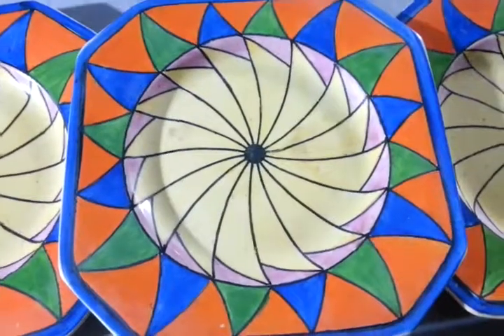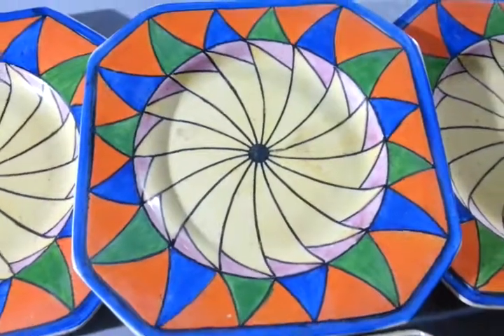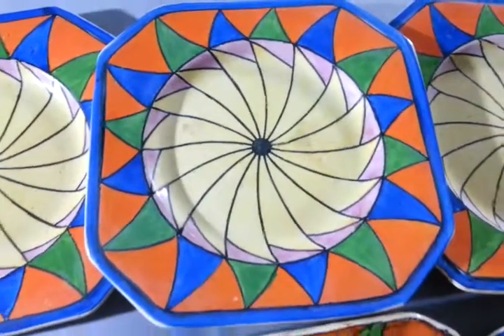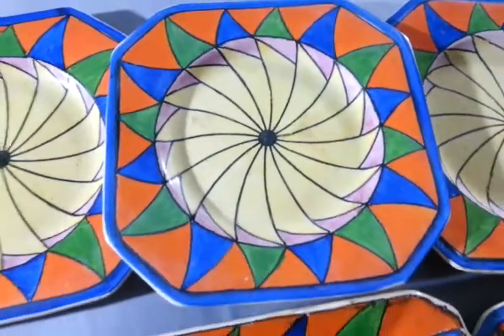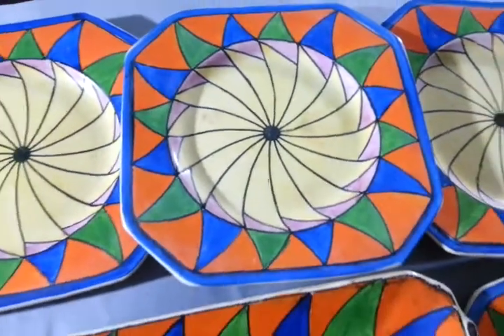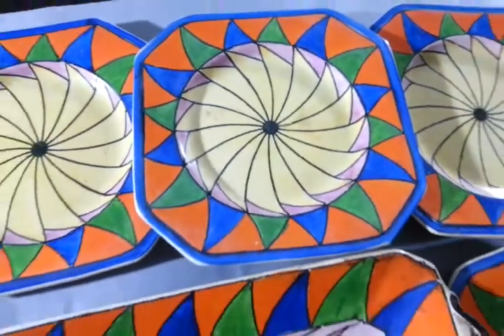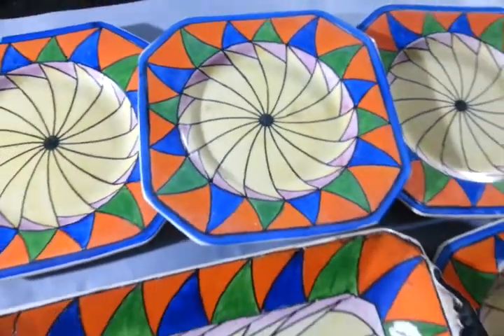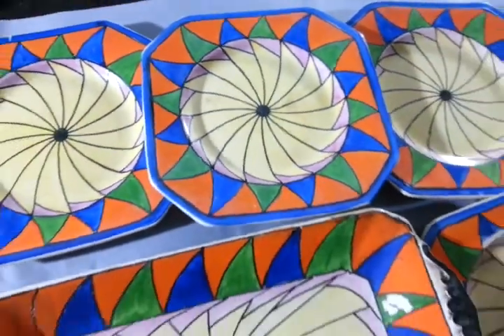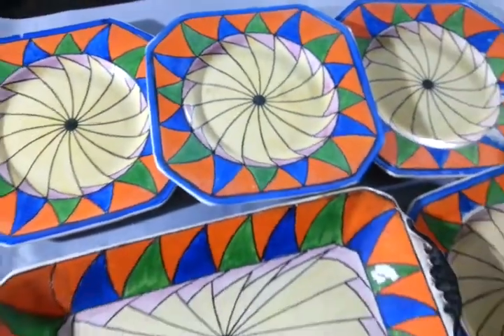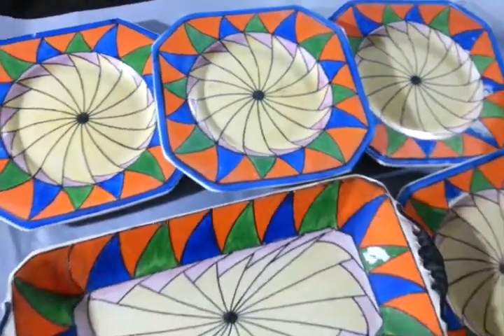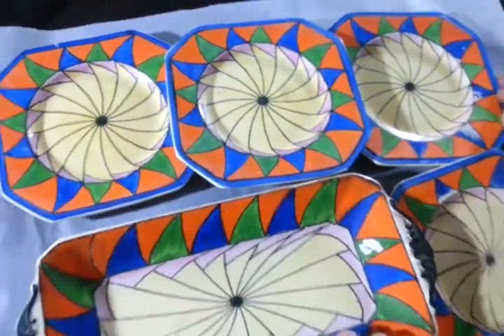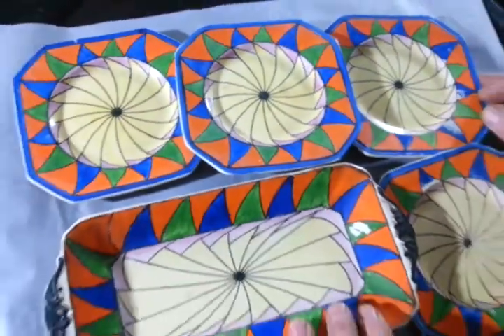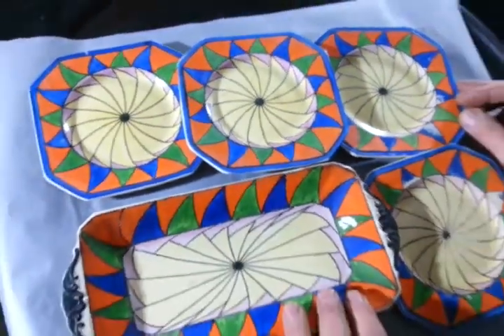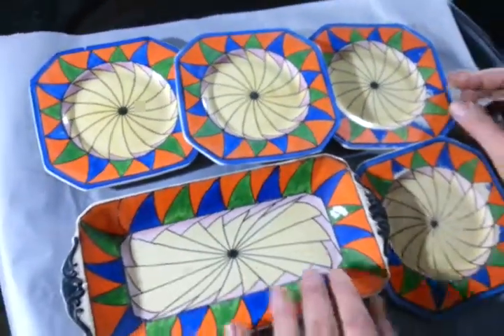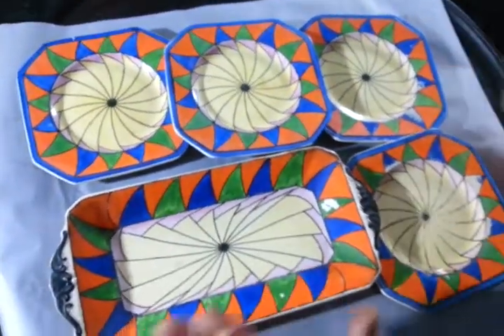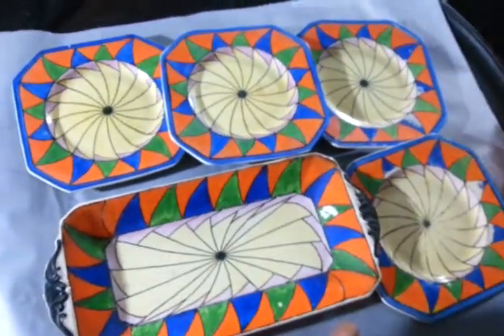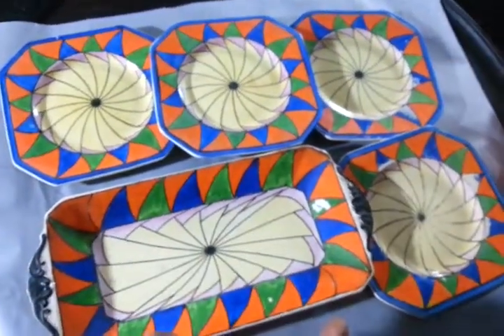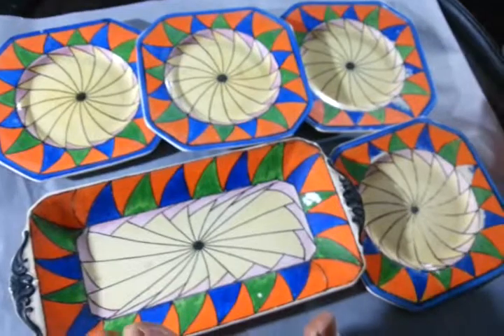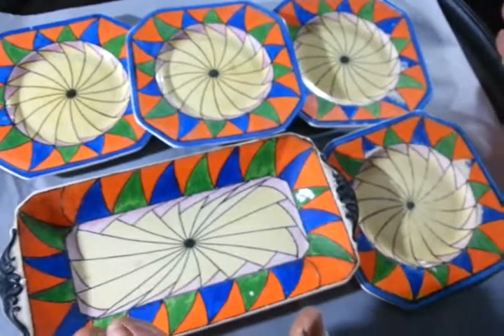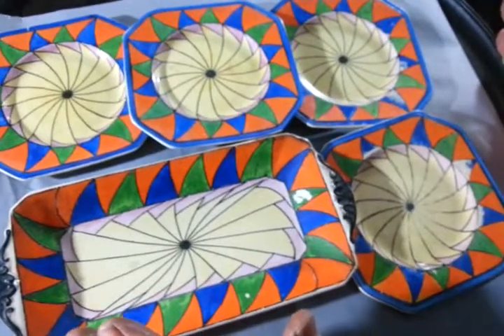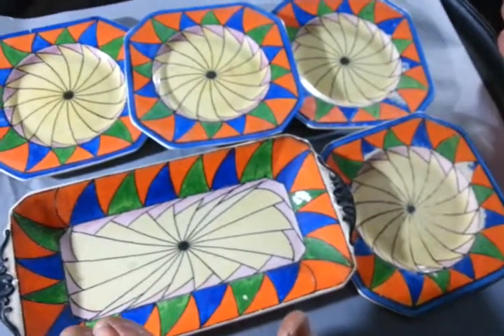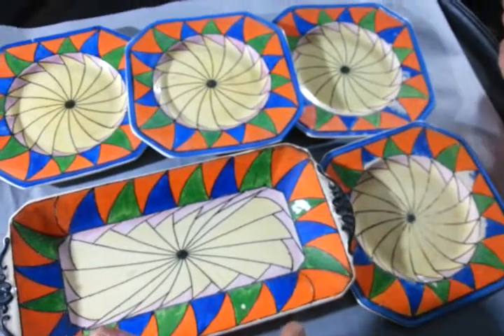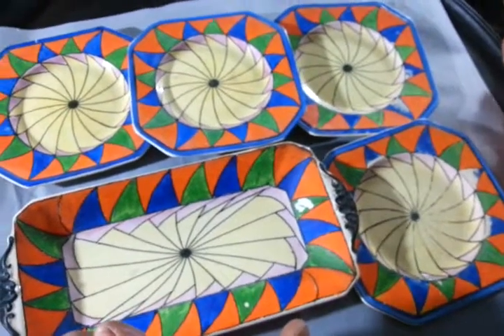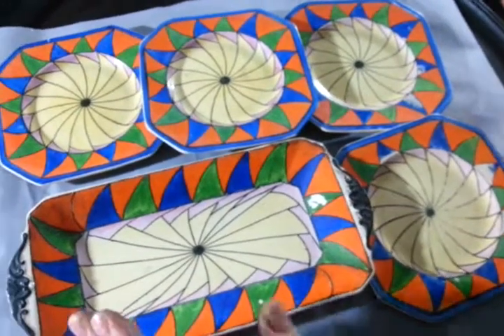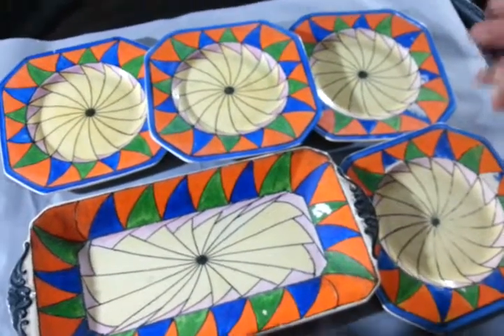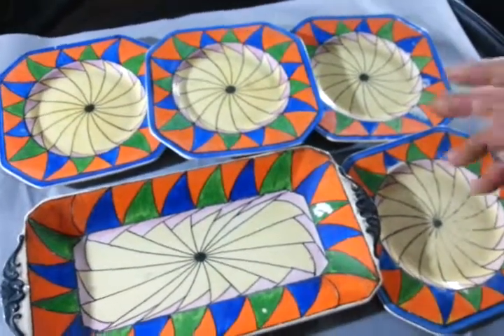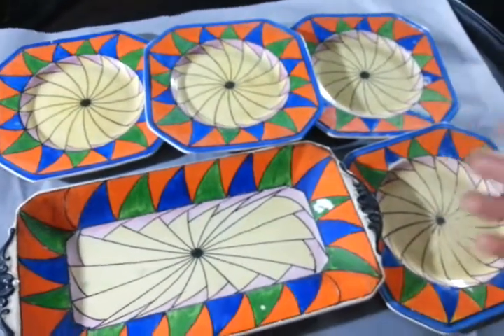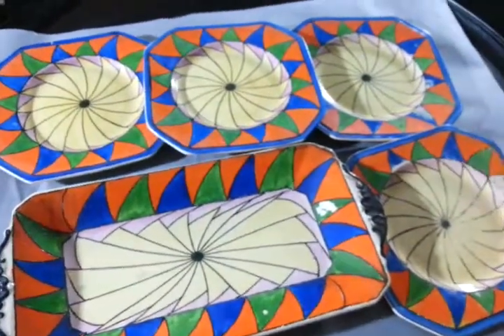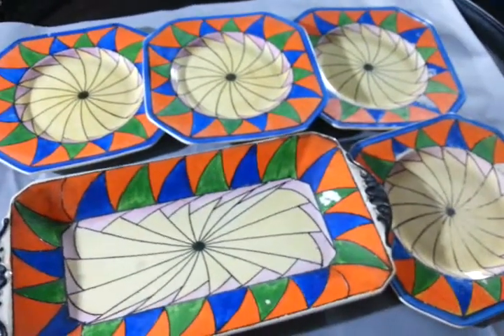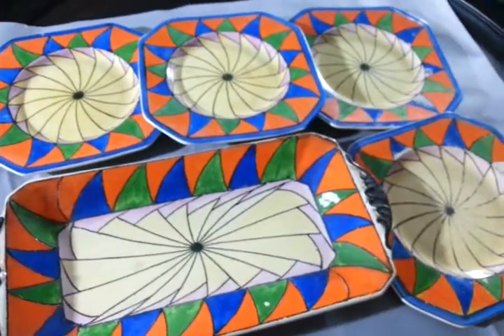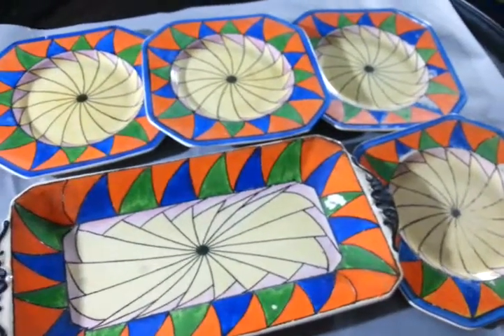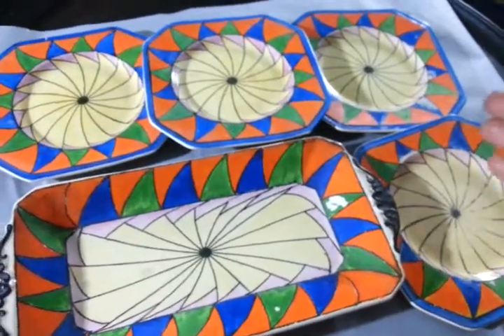Right, ladies and gentlemen, this is just a bit of fun, OK? This is a little 1920s — mid-1920s, I think — sandwich set.